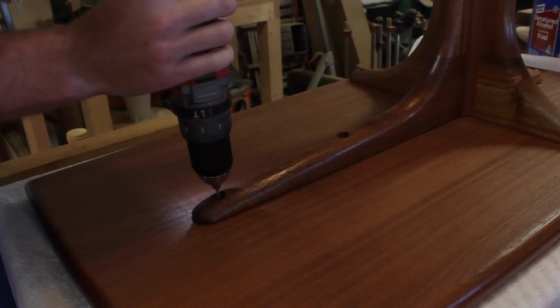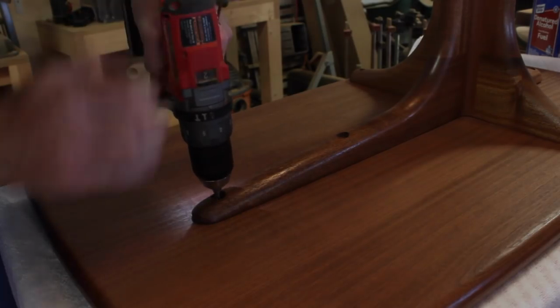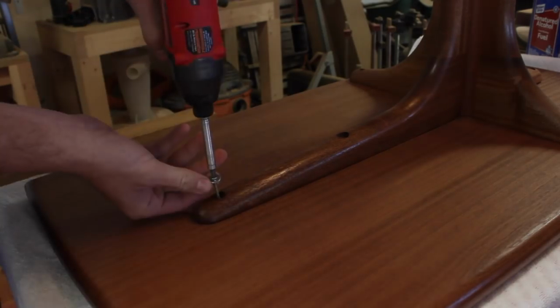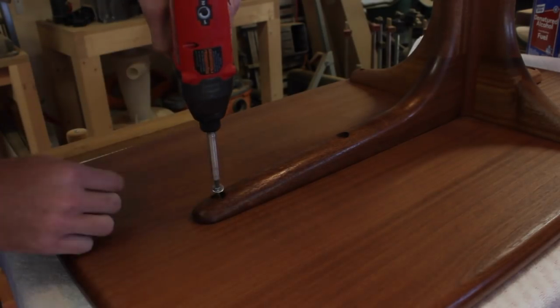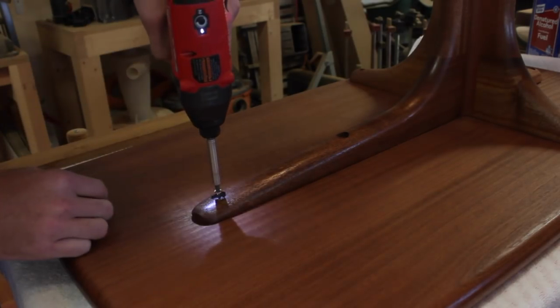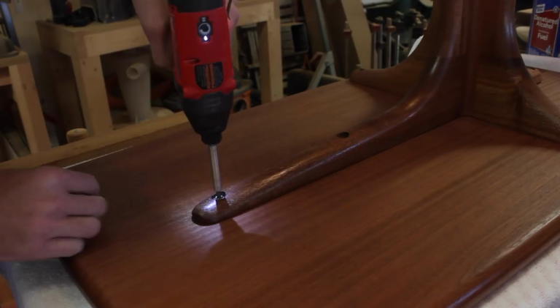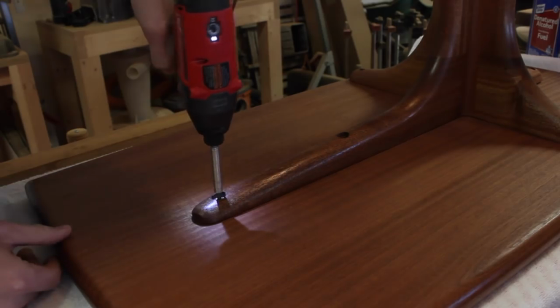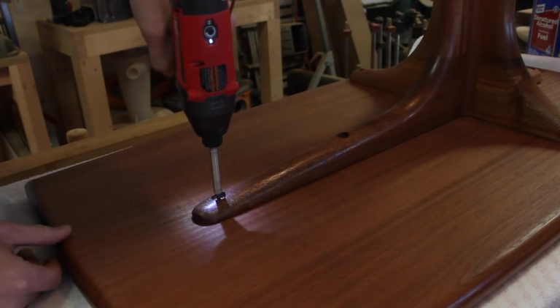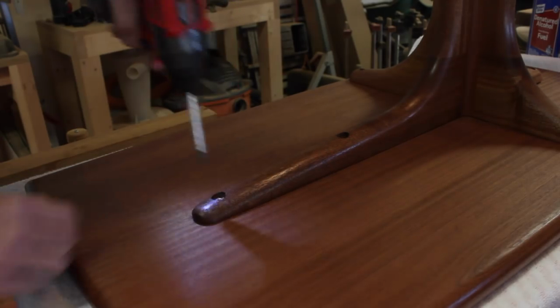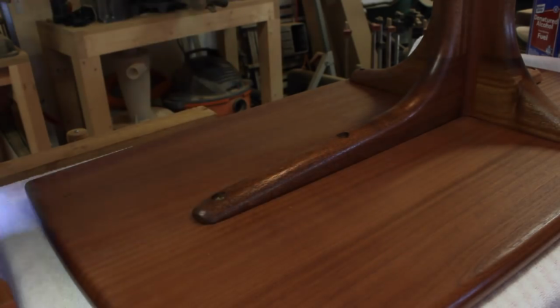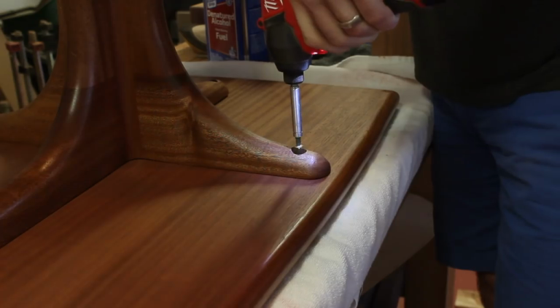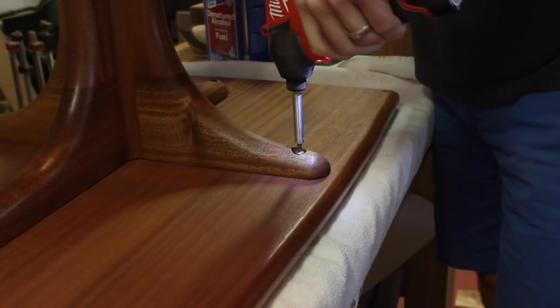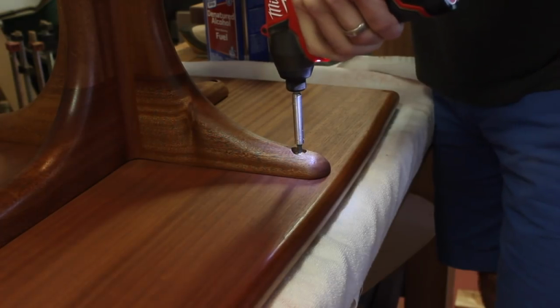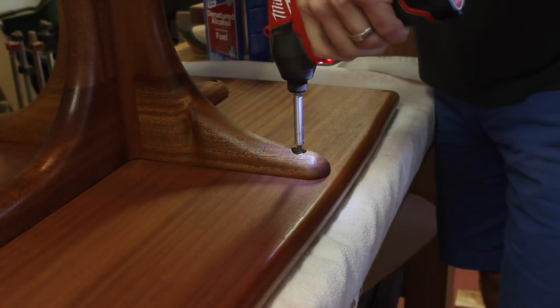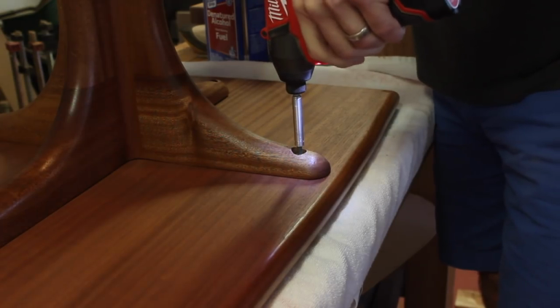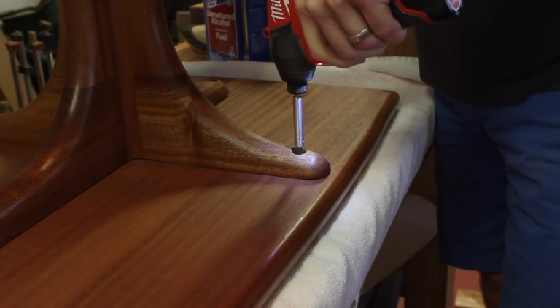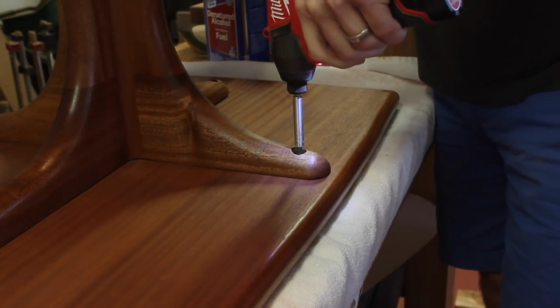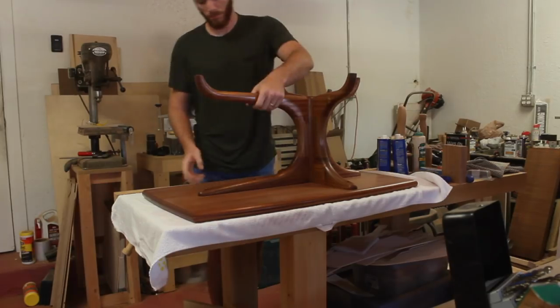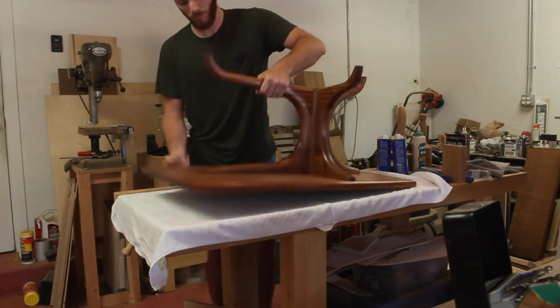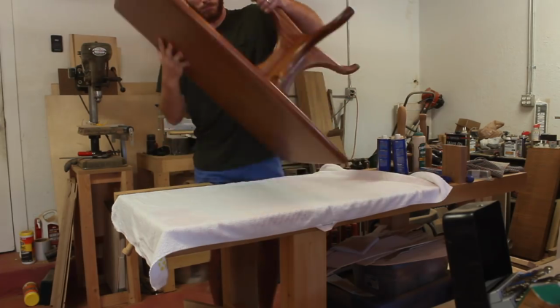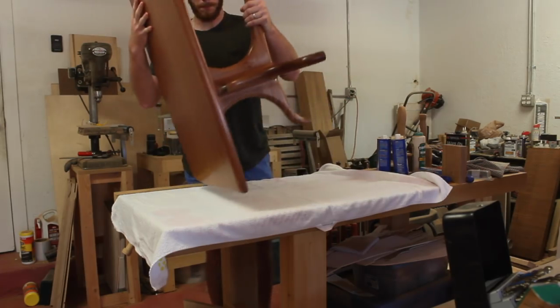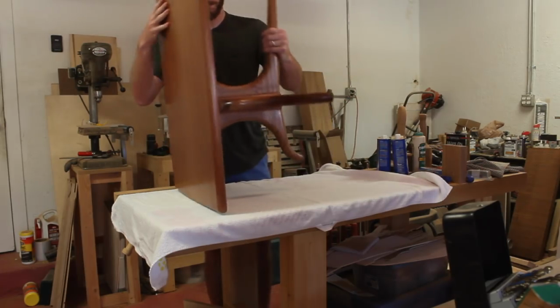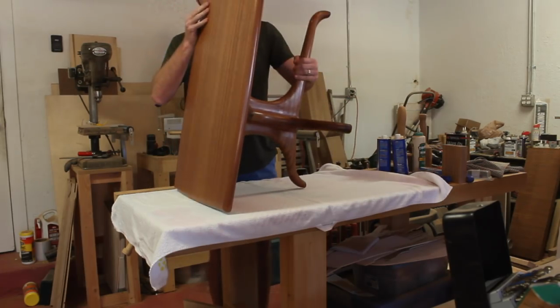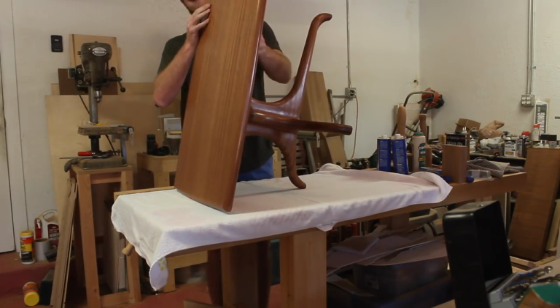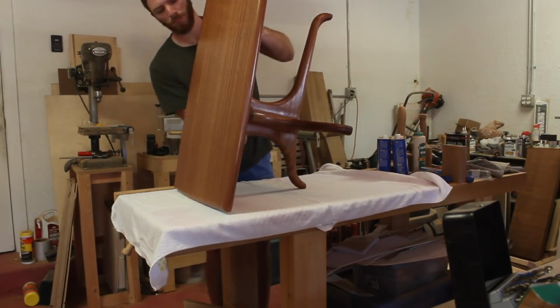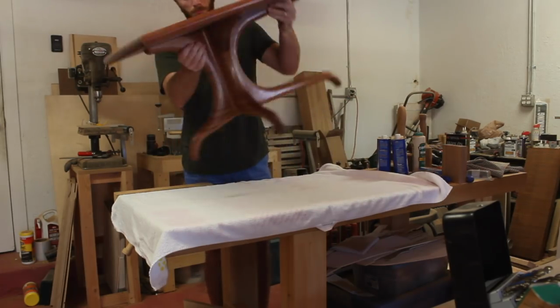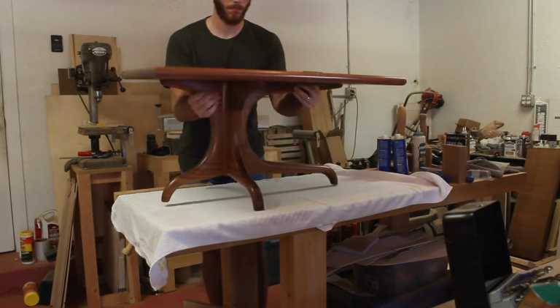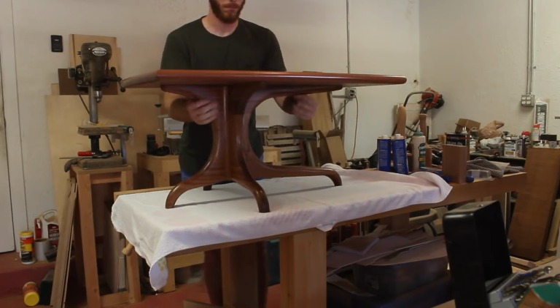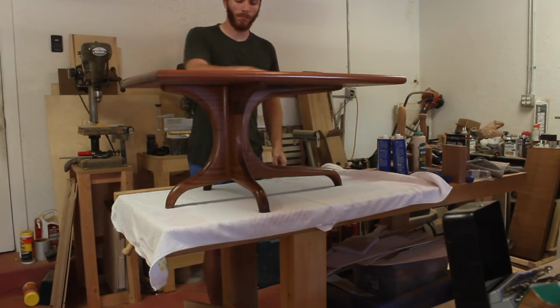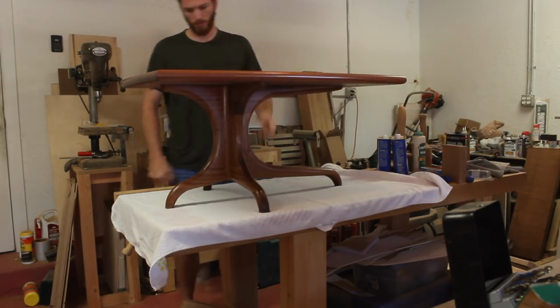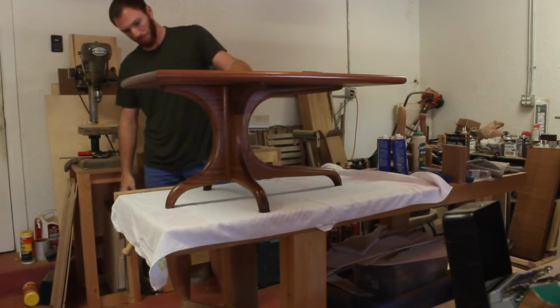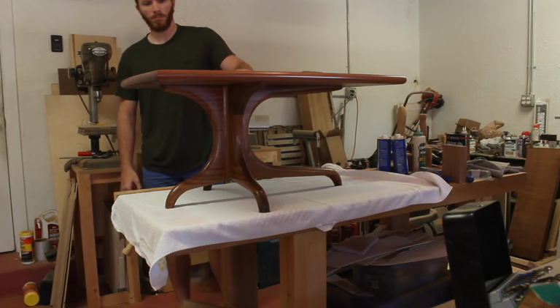I'm pretty happy with how this table turned out. I think a lot of these techniques would scale up easily for a dining table, though I'm not sure the cantilever design would work at that size. If you have any questions, feel free to leave them in the comments below.